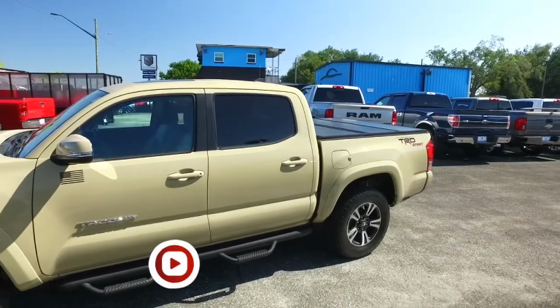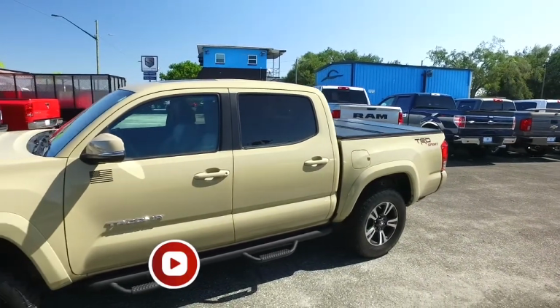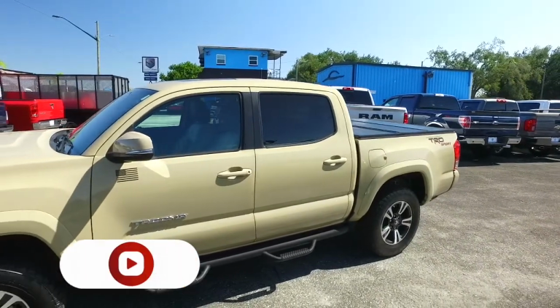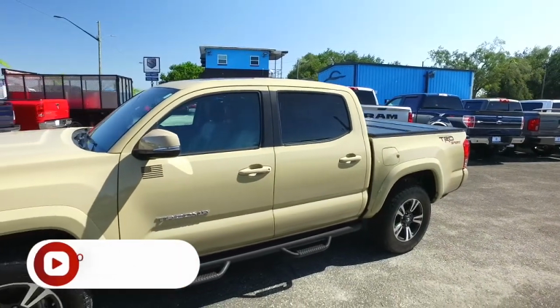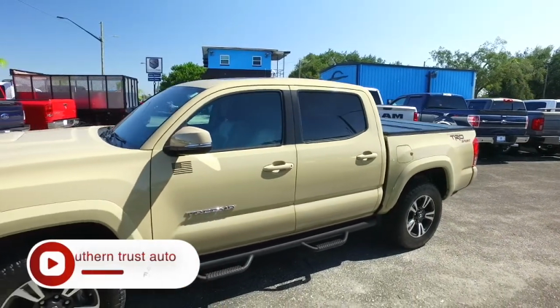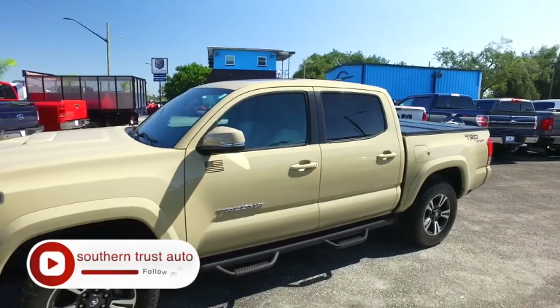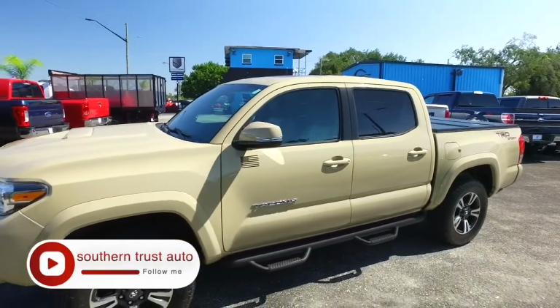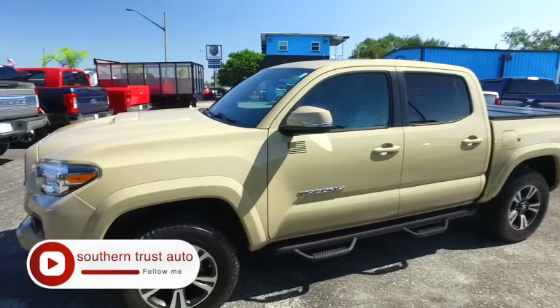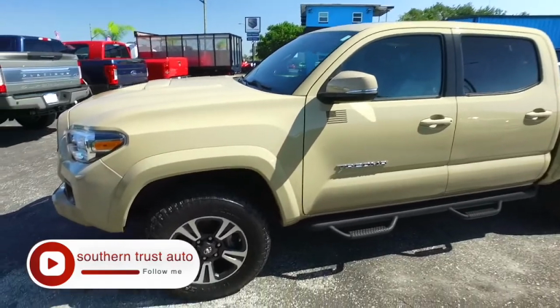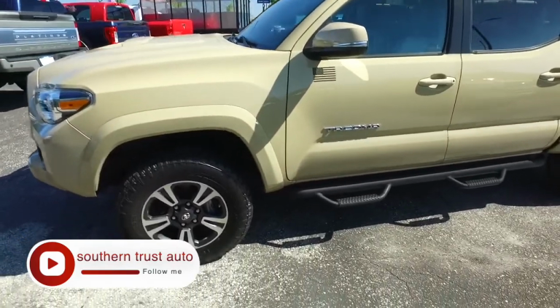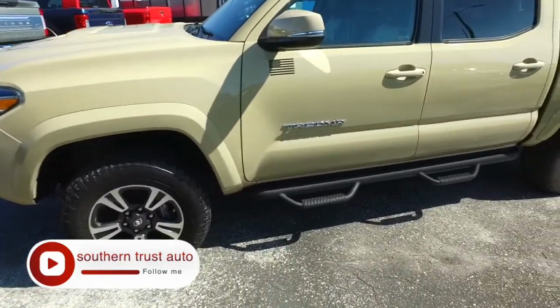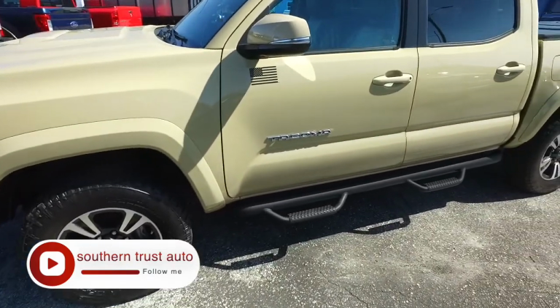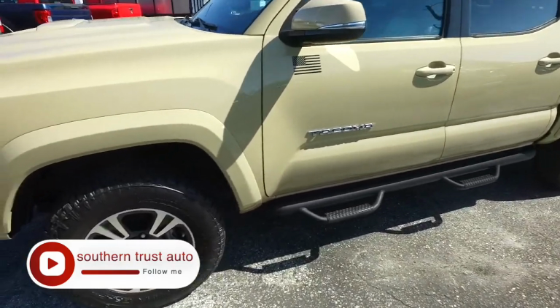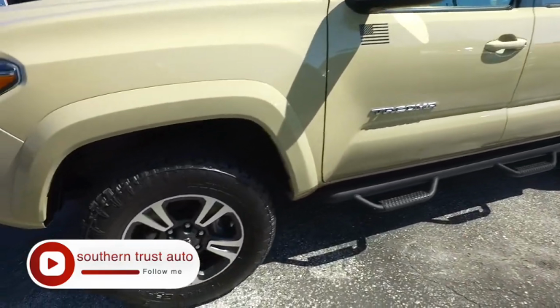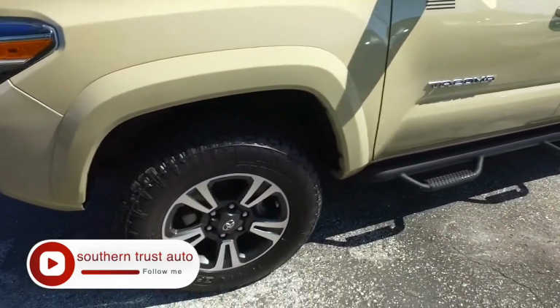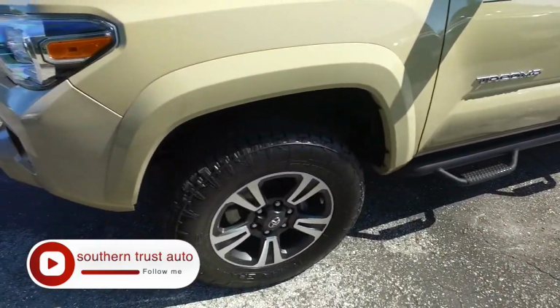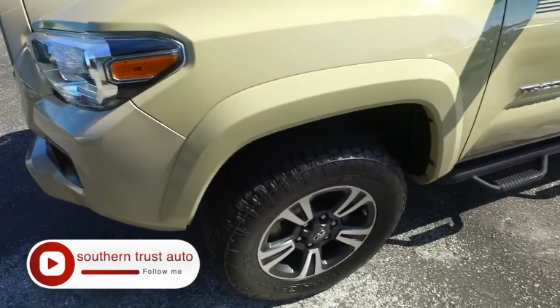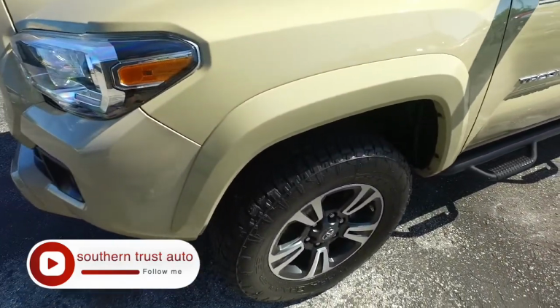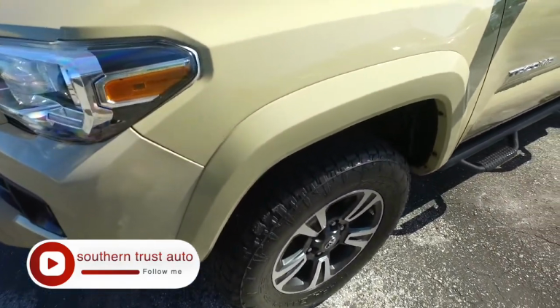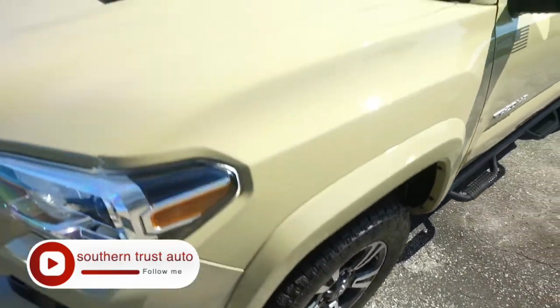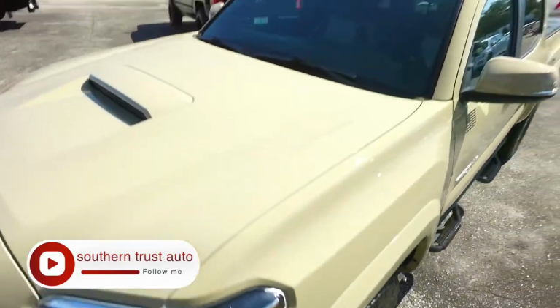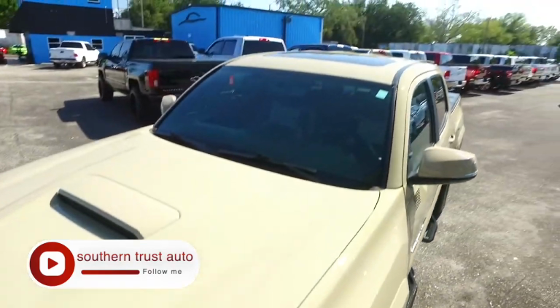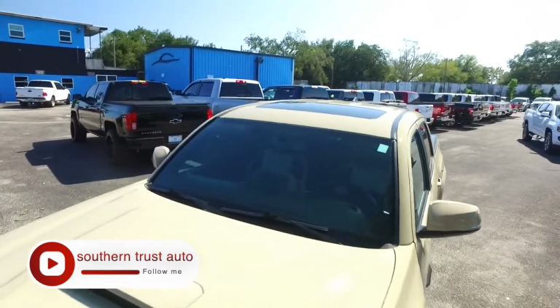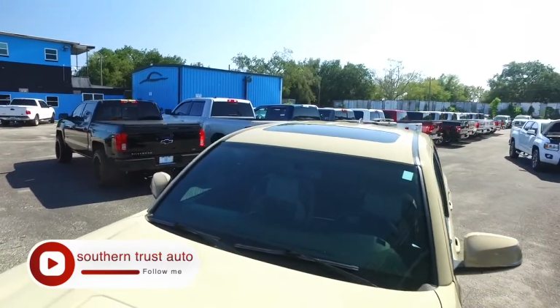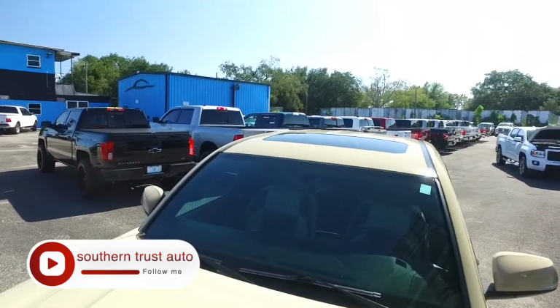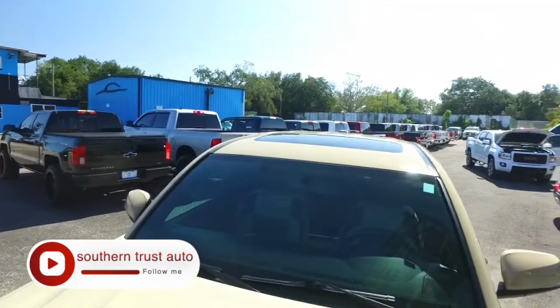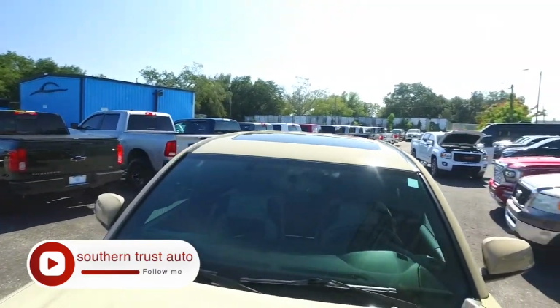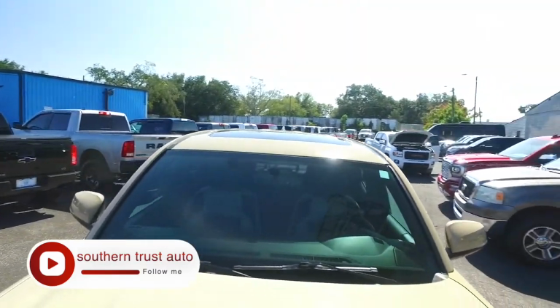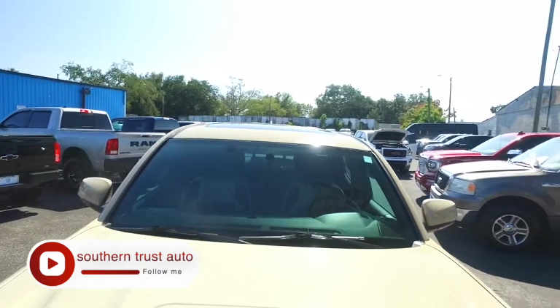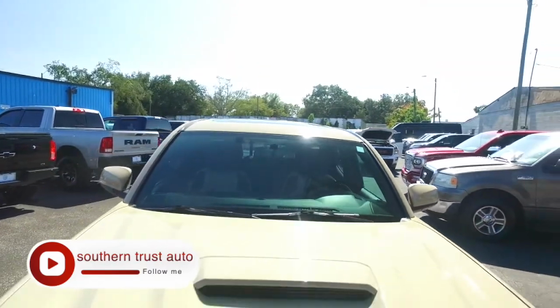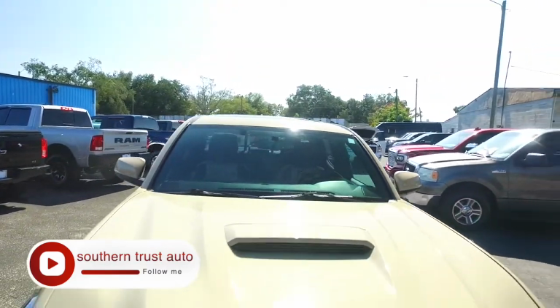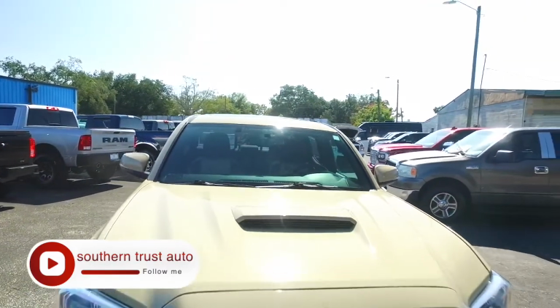You've got that 3.5 liter Atkinson Cycle V6 horsepower pumping muscle, only 72,000 miles. Navigation, CD, MP3, Bluetooth, solar light stereo system, beautiful nerf bar with hoop steps, alloy wheels, very beefy, with a great set of tires to get the party started right.